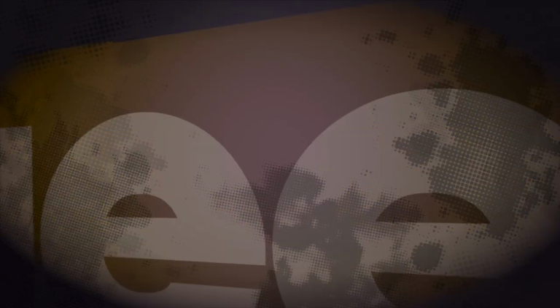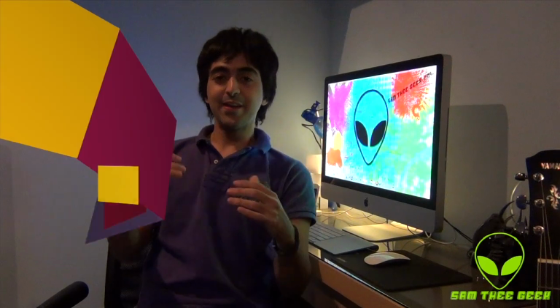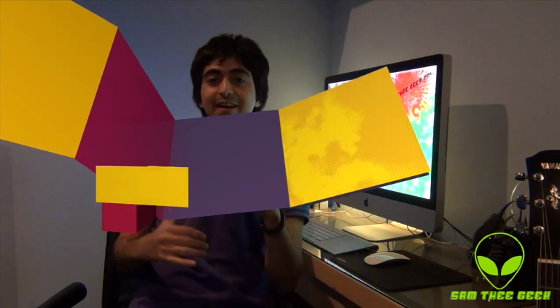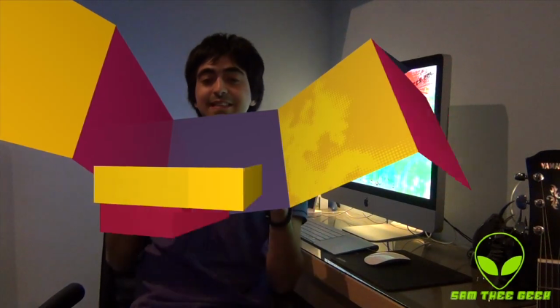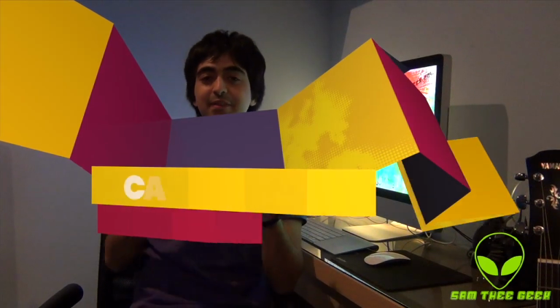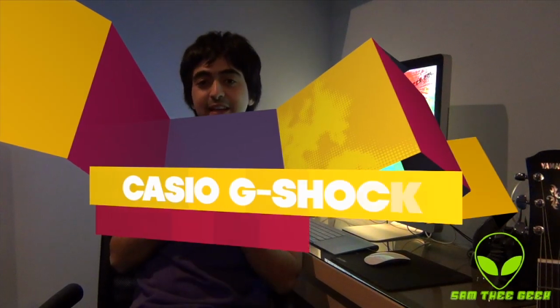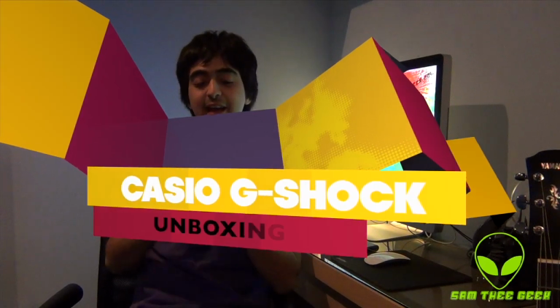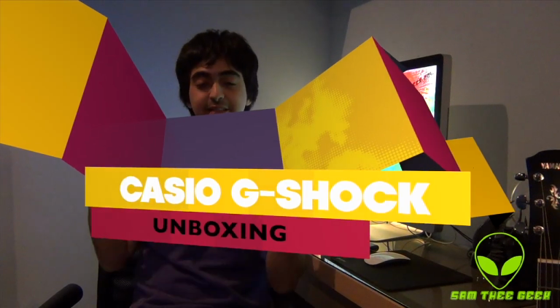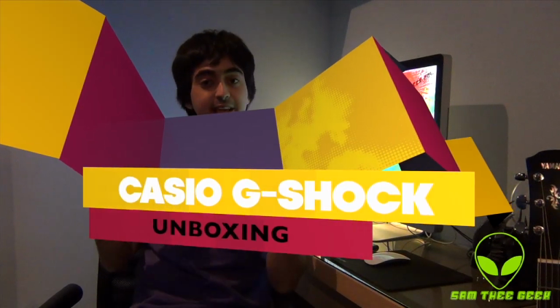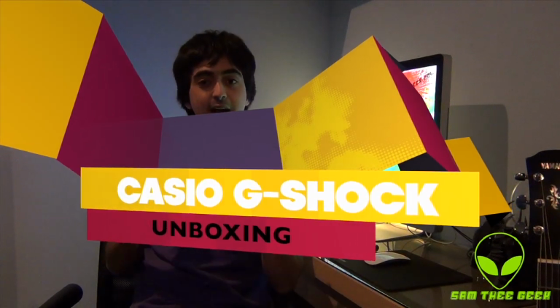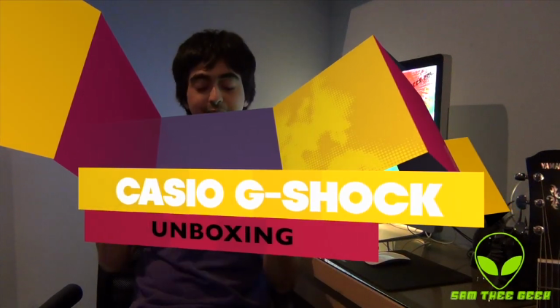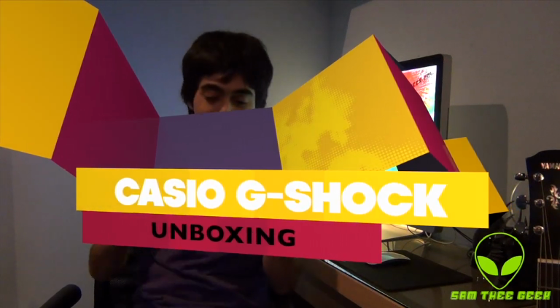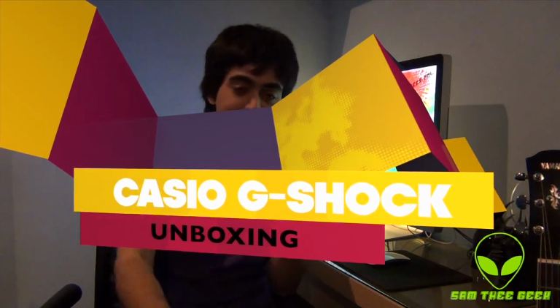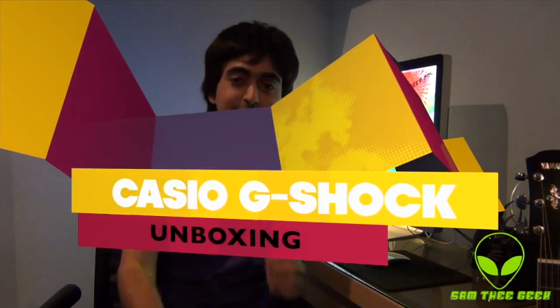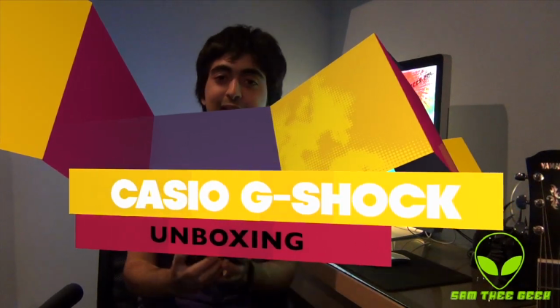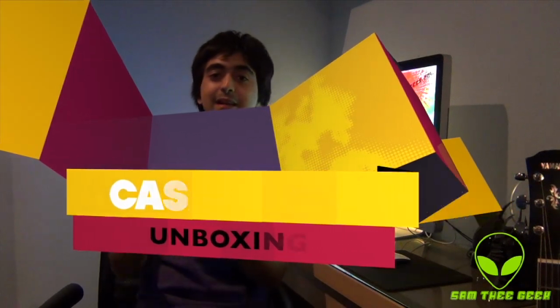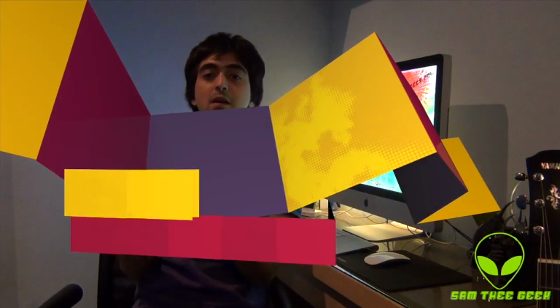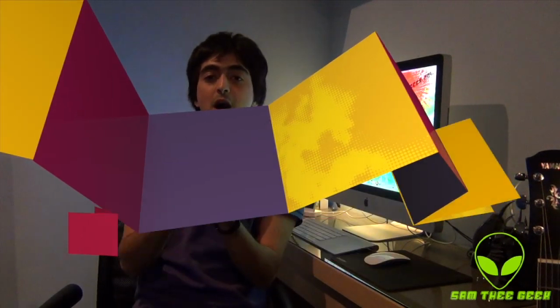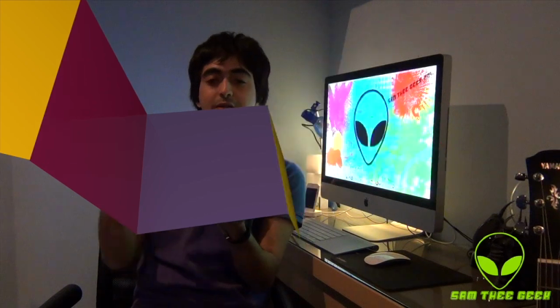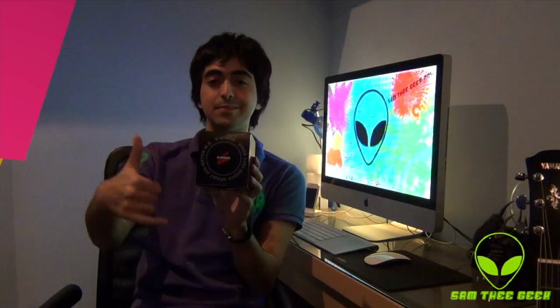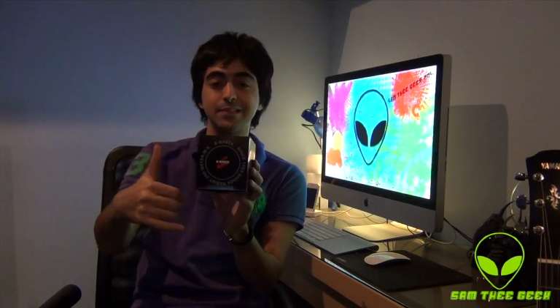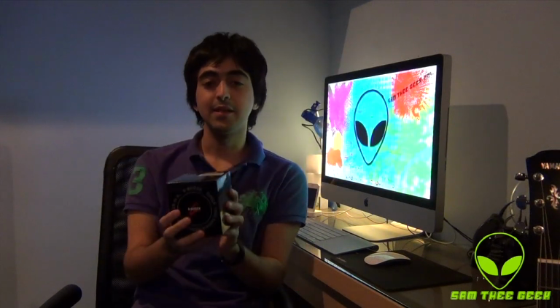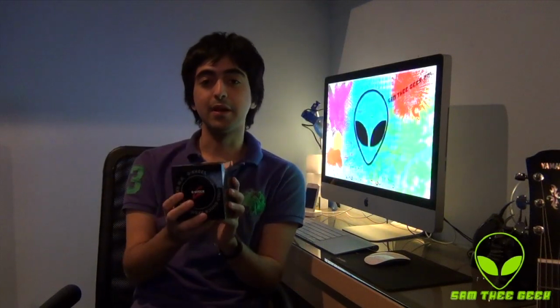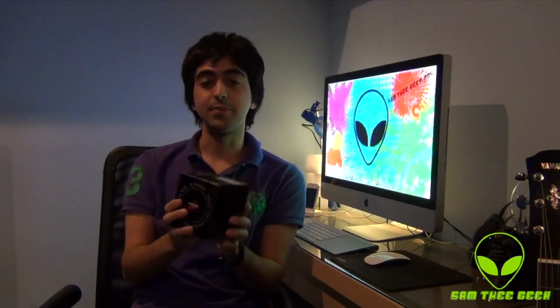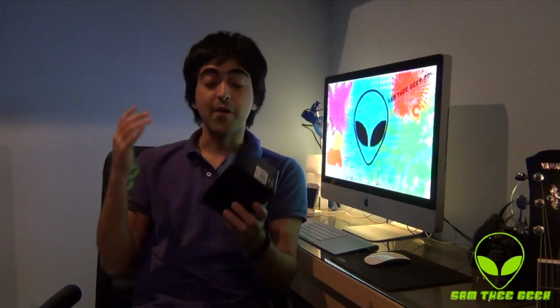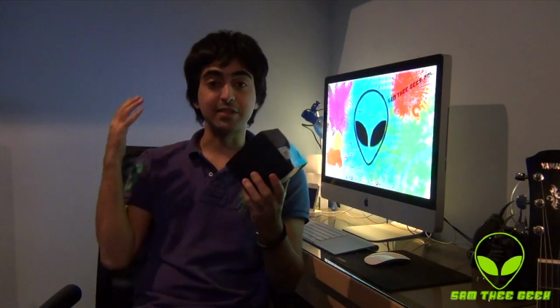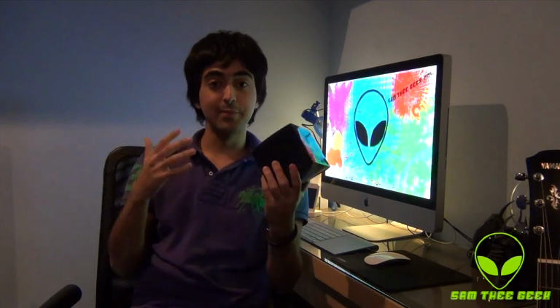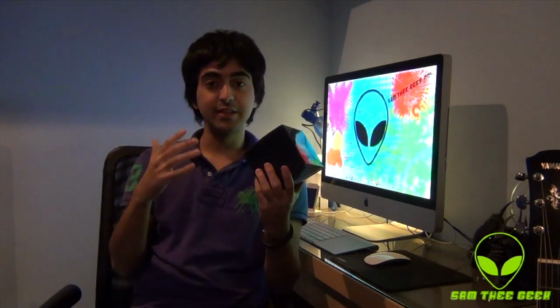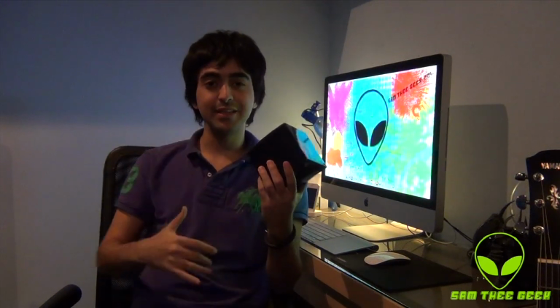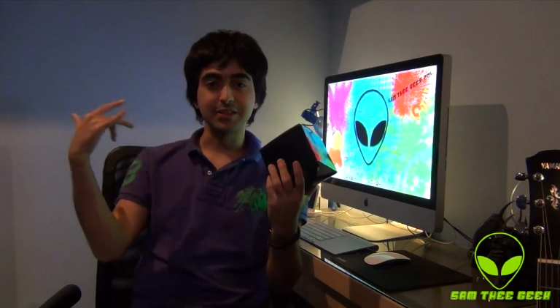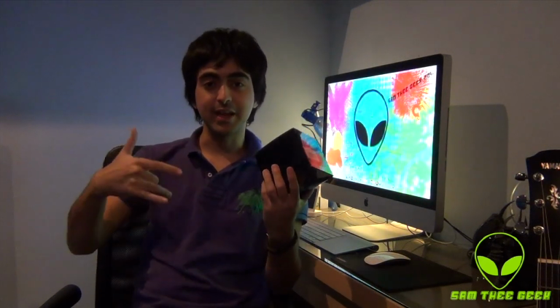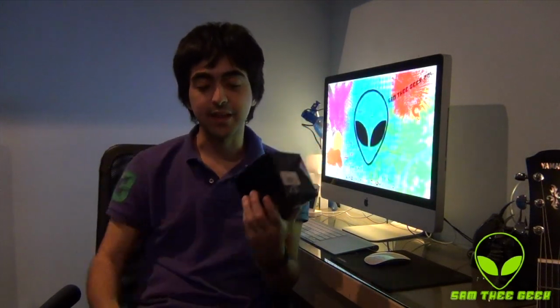Hey guys, it's Sam the Geek here and today I got a new Casio G-Shock — and it's limited edition. Let's check it out together.